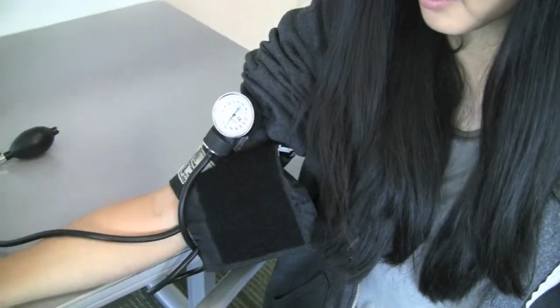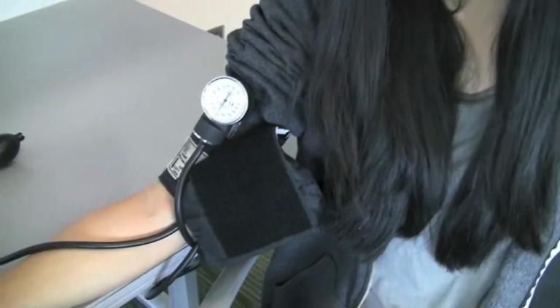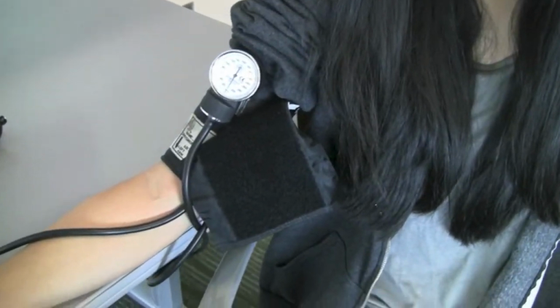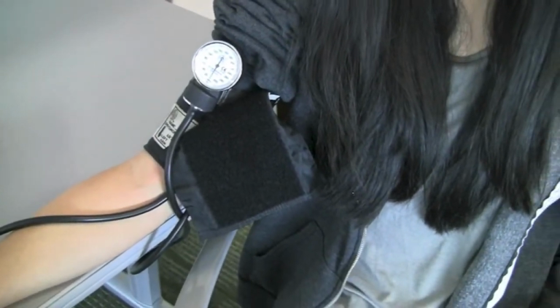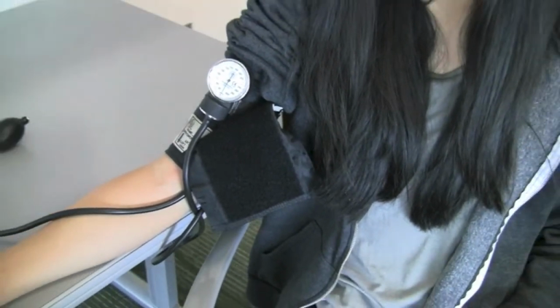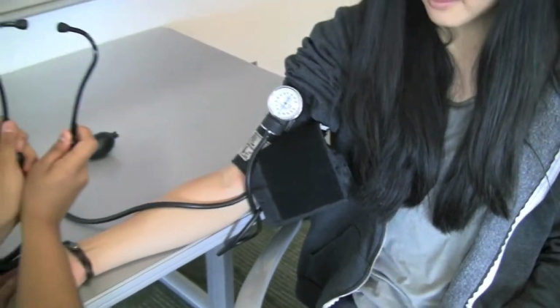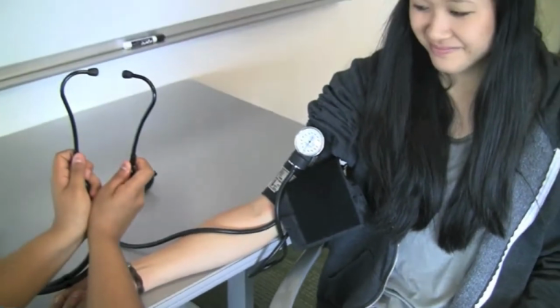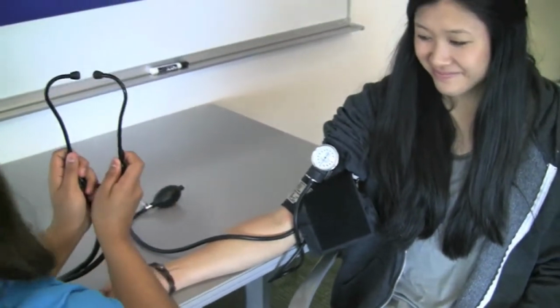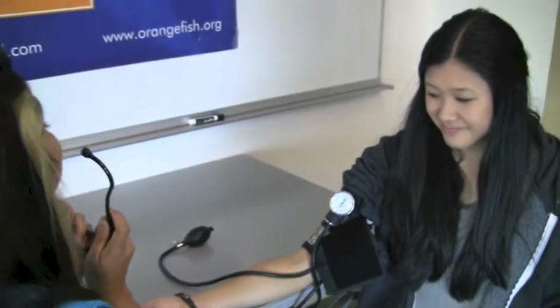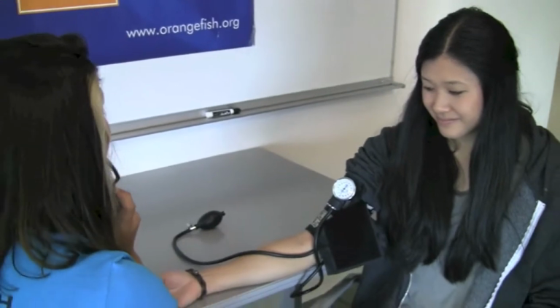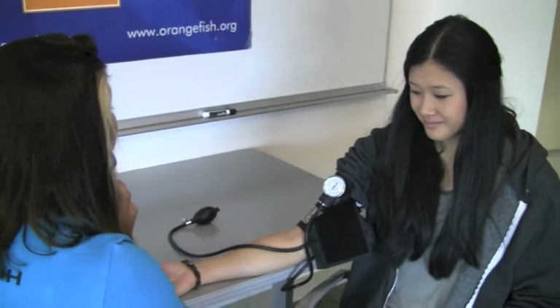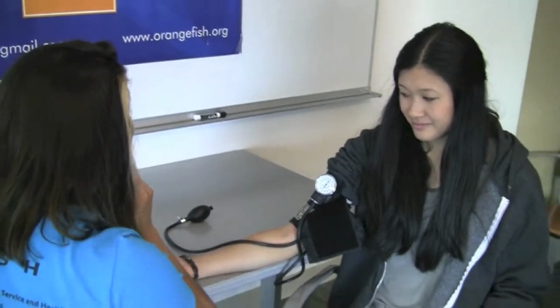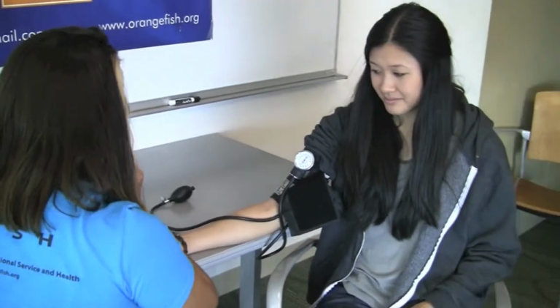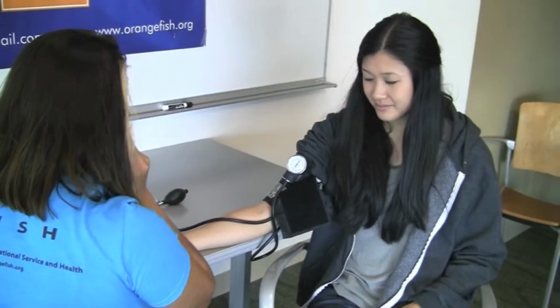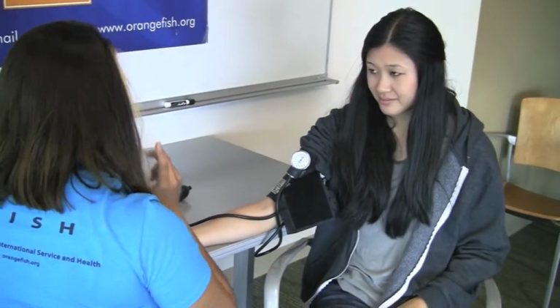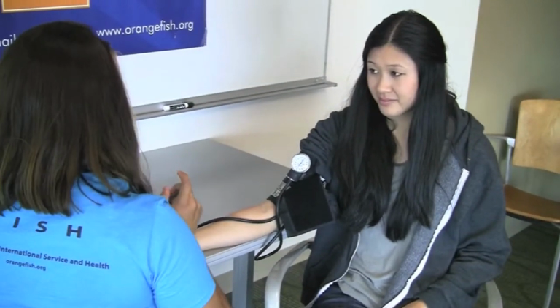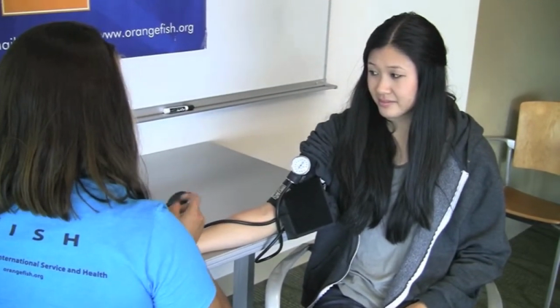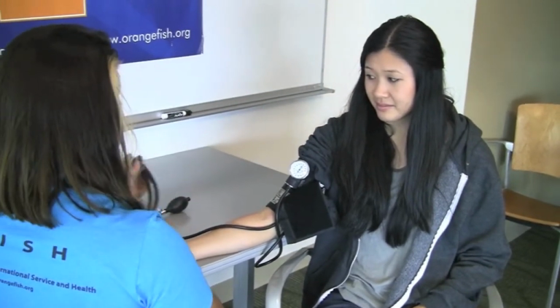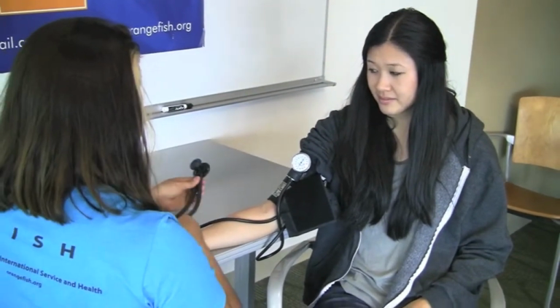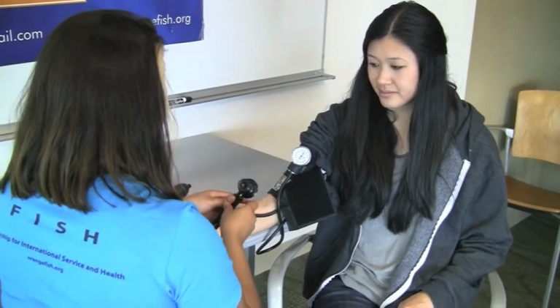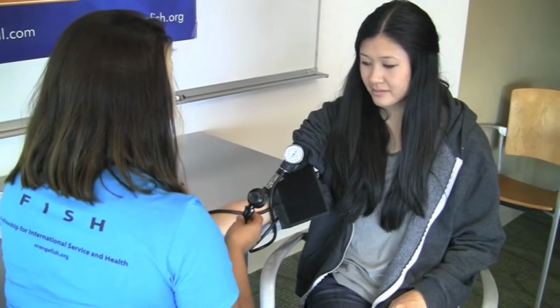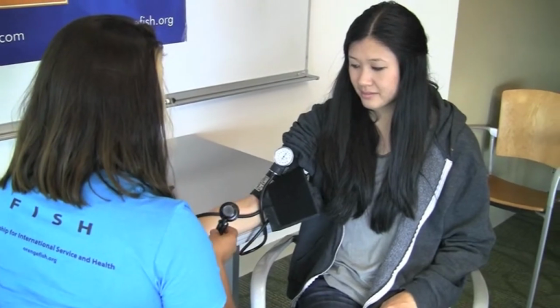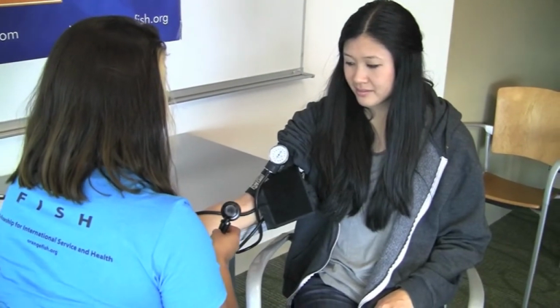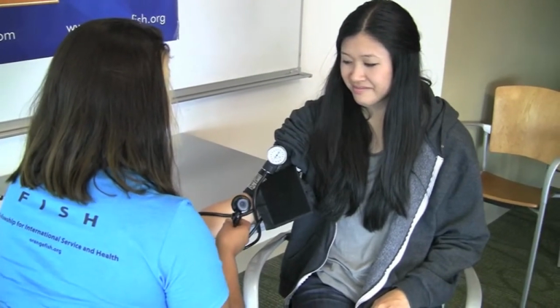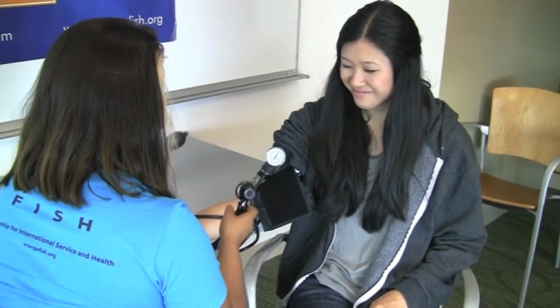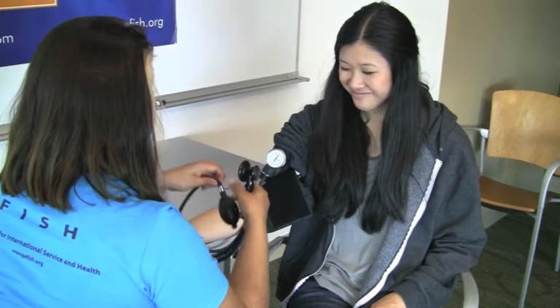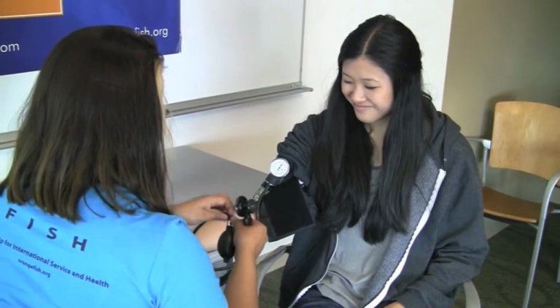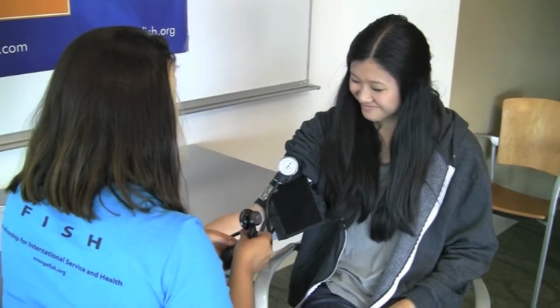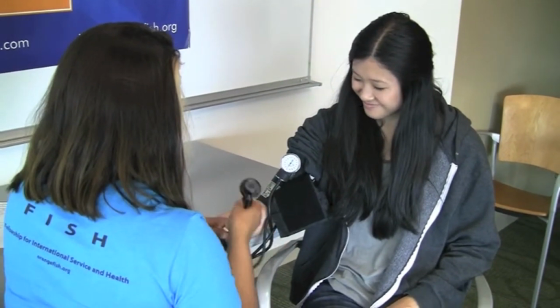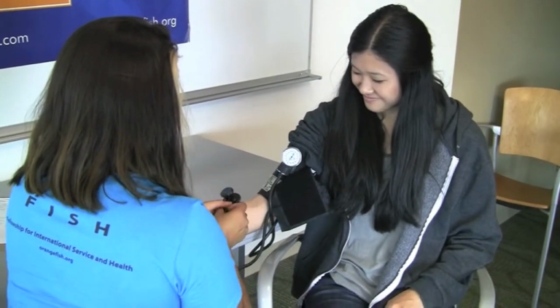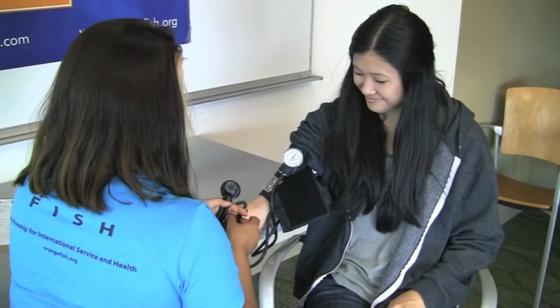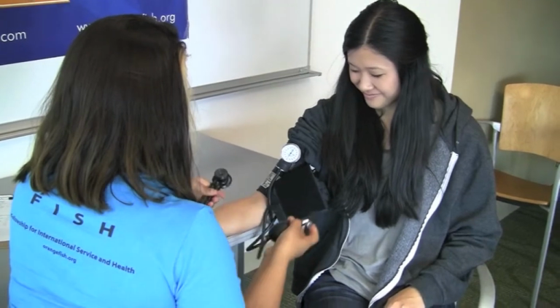Place the stethoscope in your ears and make sure that the ear pieces are pointing forward. Place the stethoscope in the crease of the arm over the brachial artery, where you felt the strongest pulse.